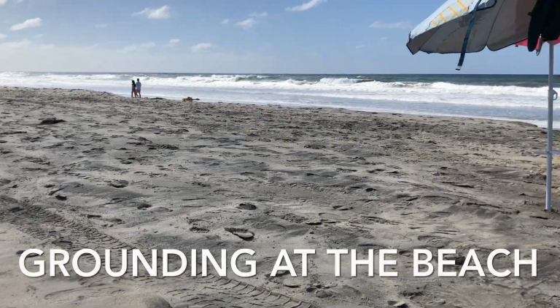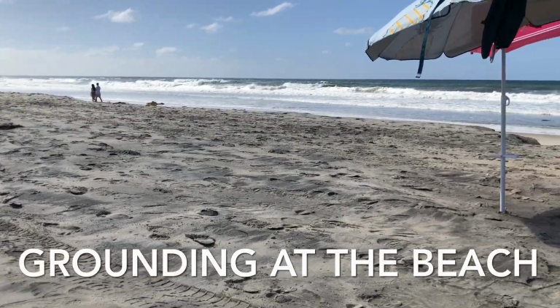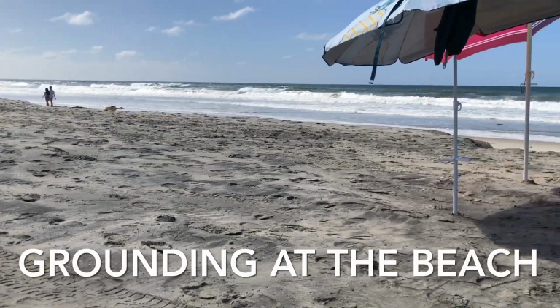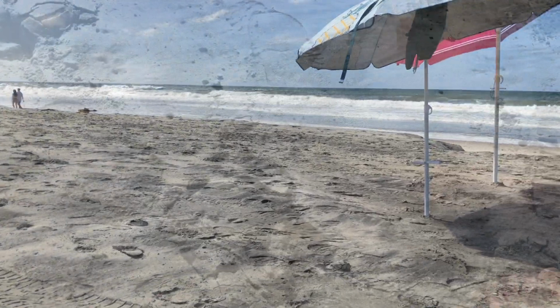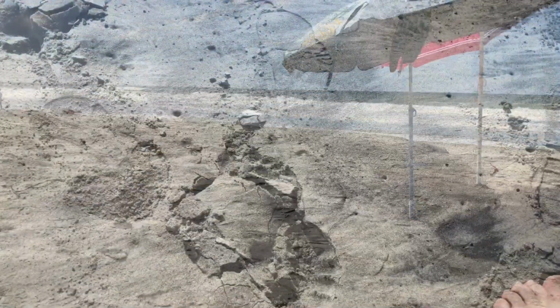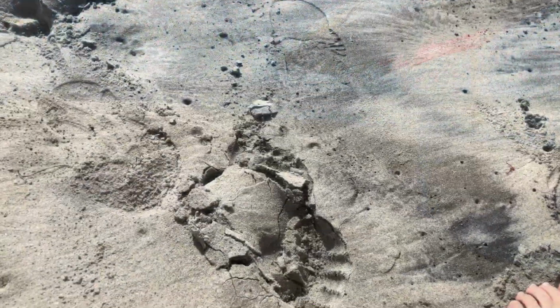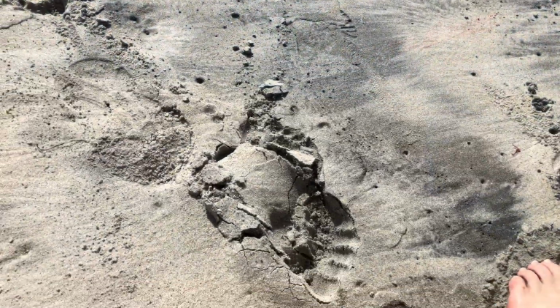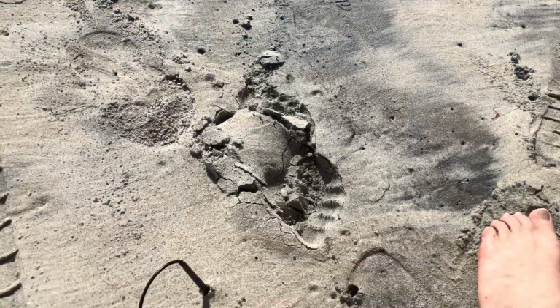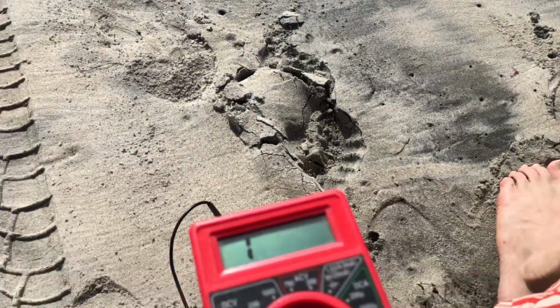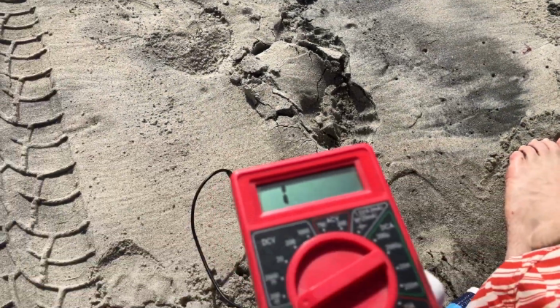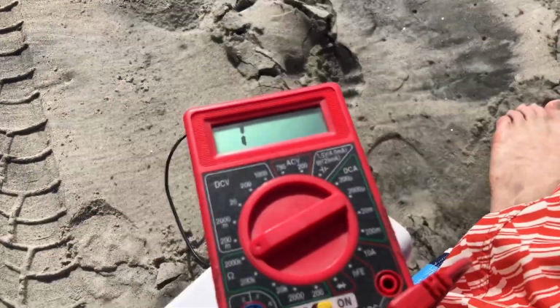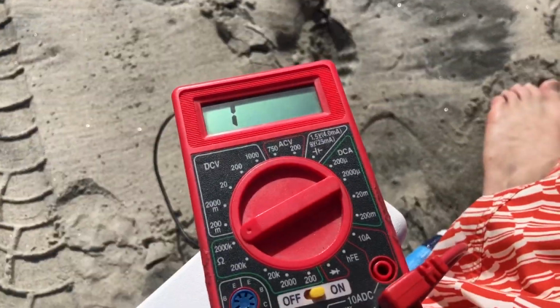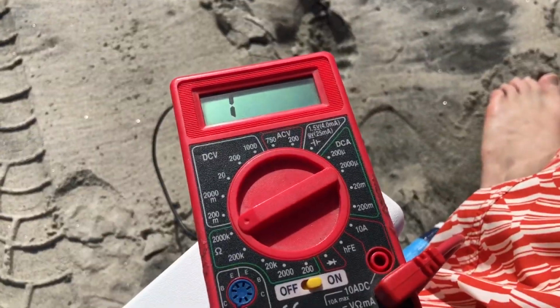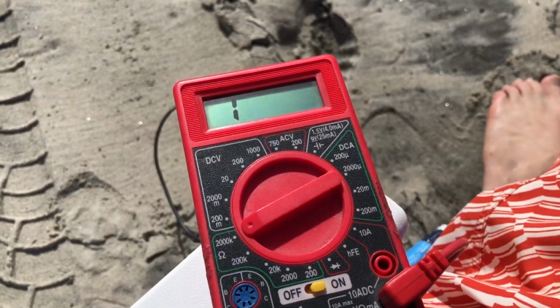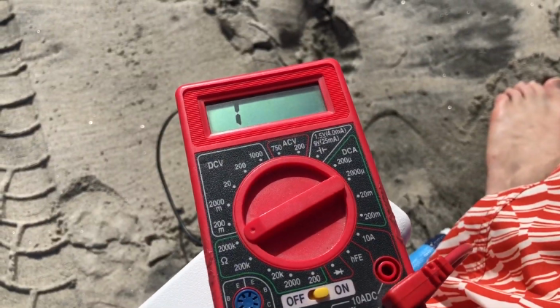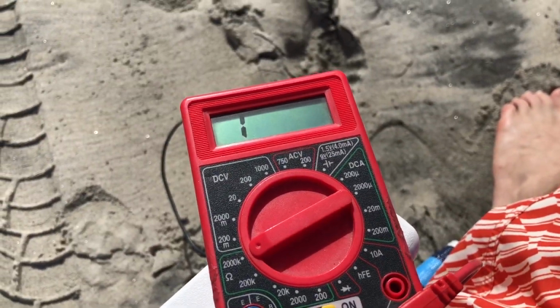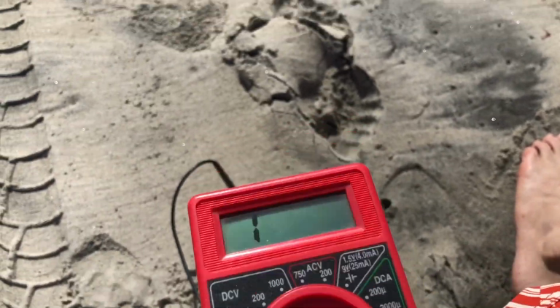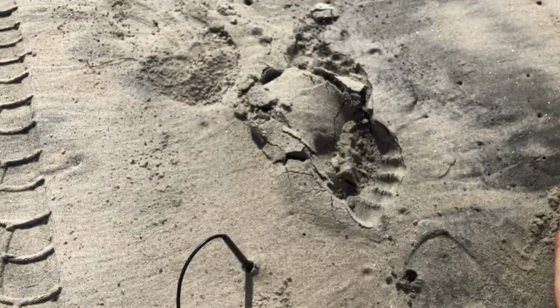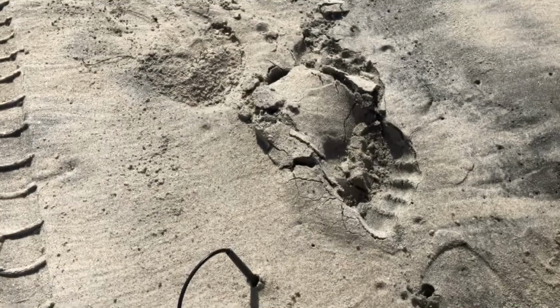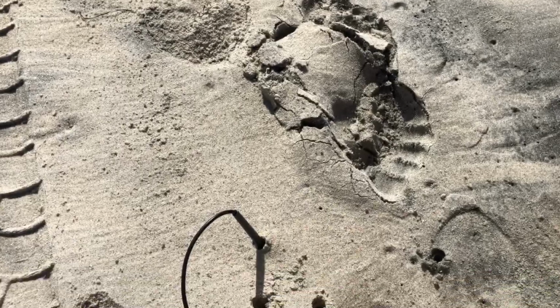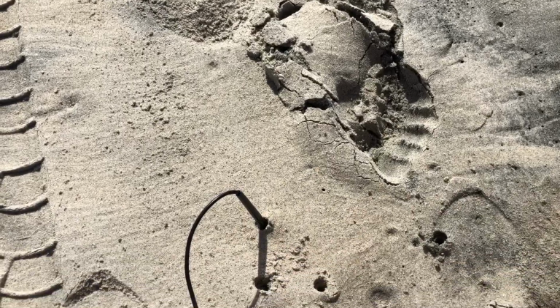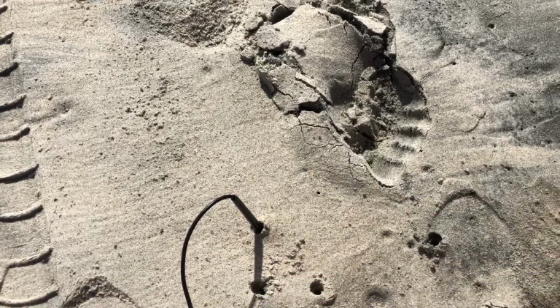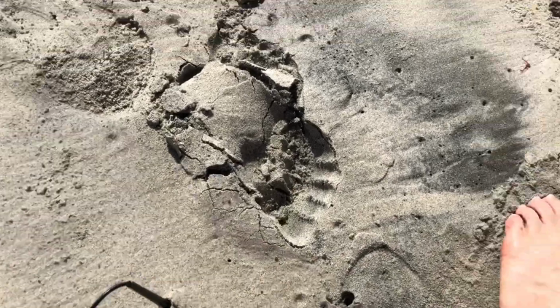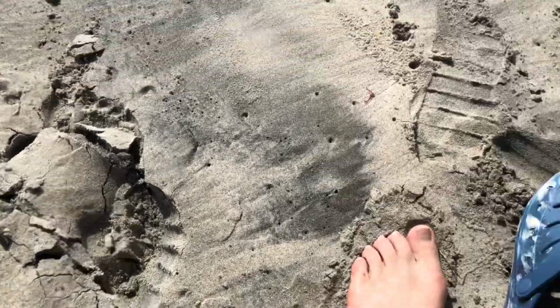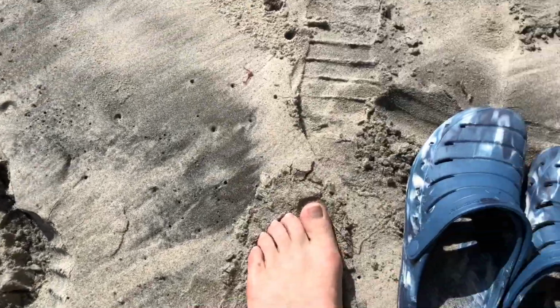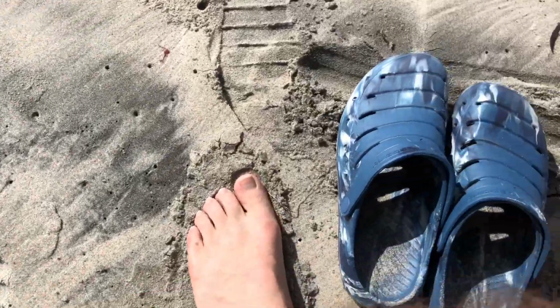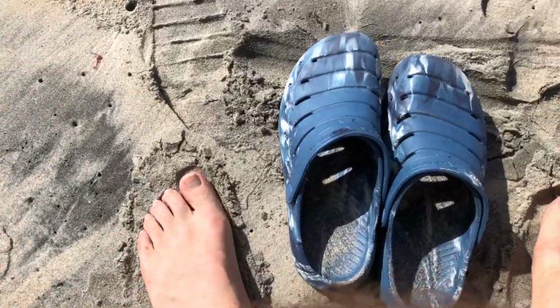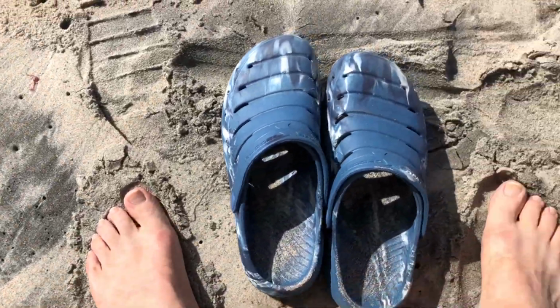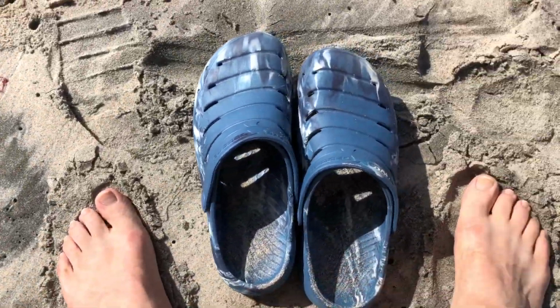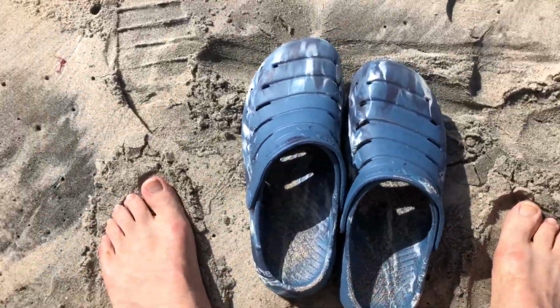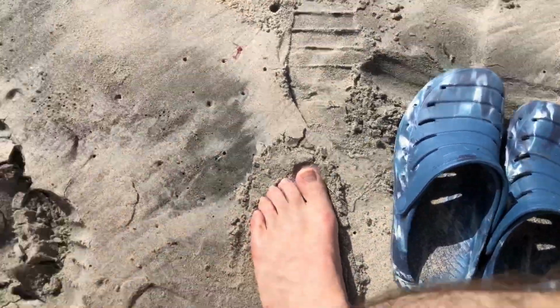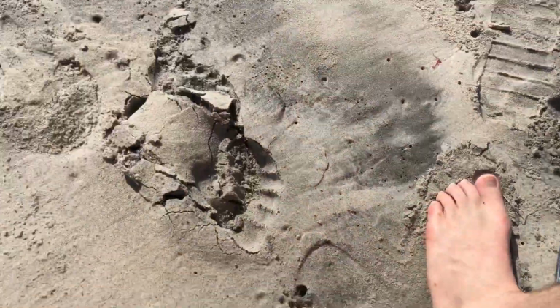We're going to be doing some grounding at the beach. I brought my bolt meter. You can see I've got my negative lead in the sand and I've got my feet in the sand.